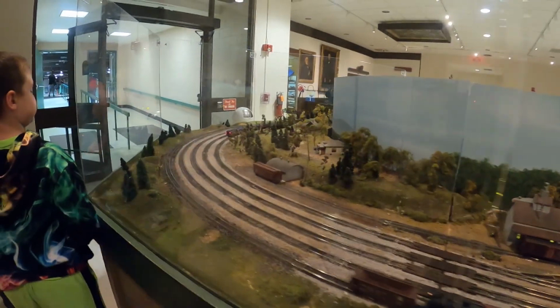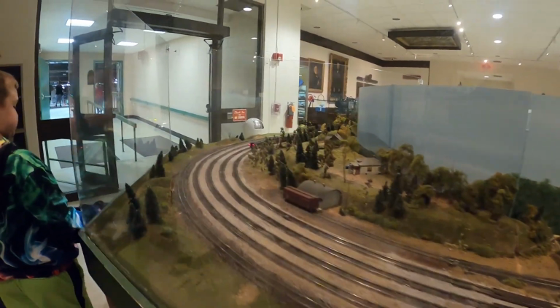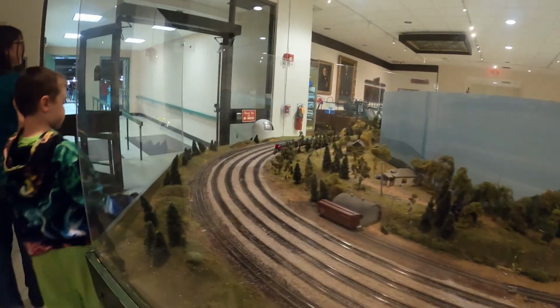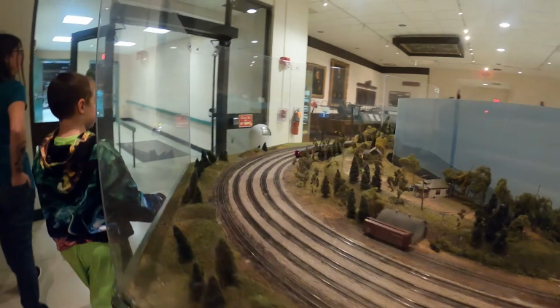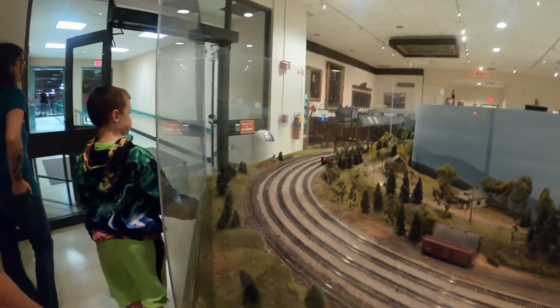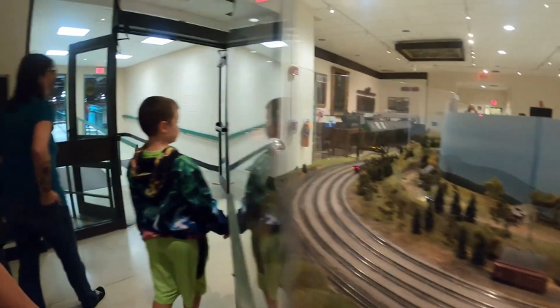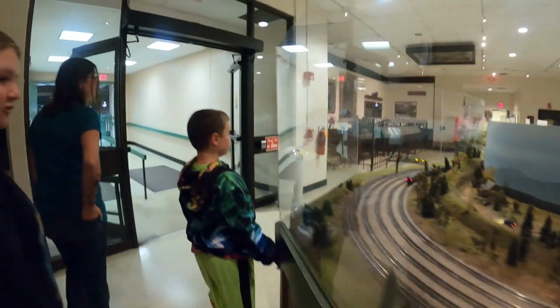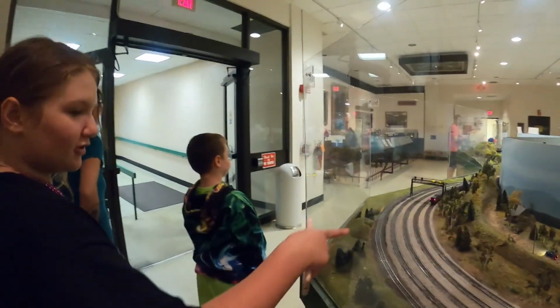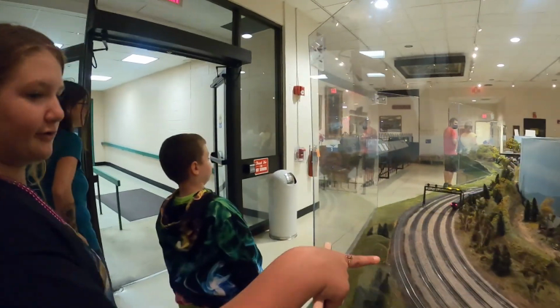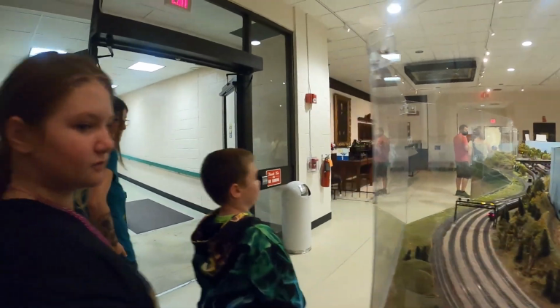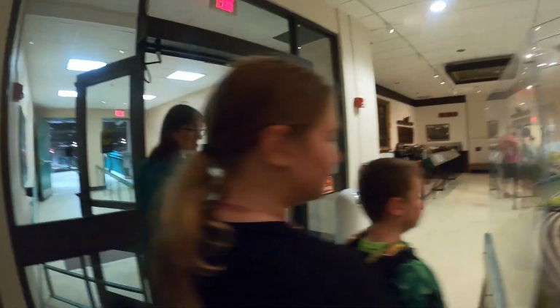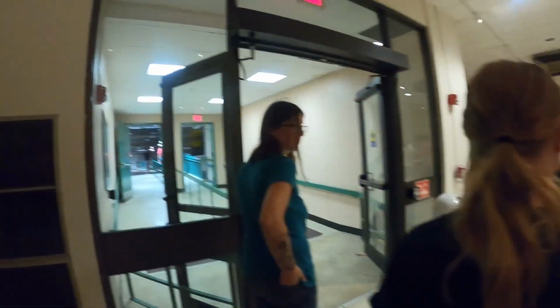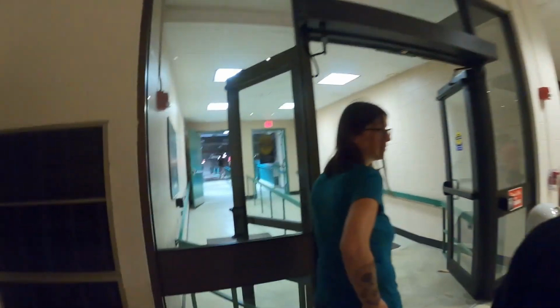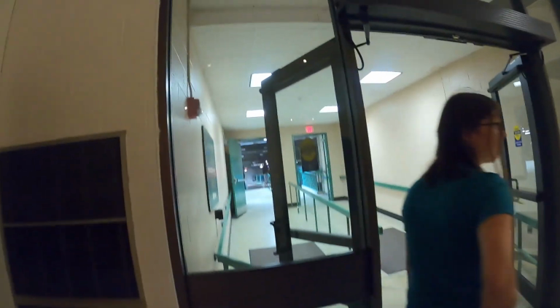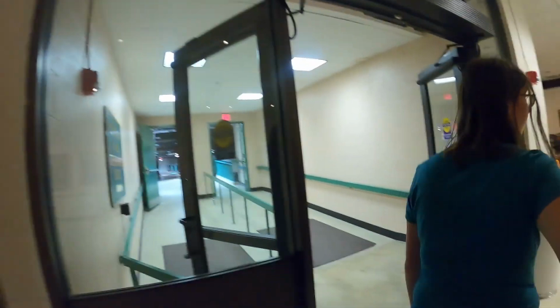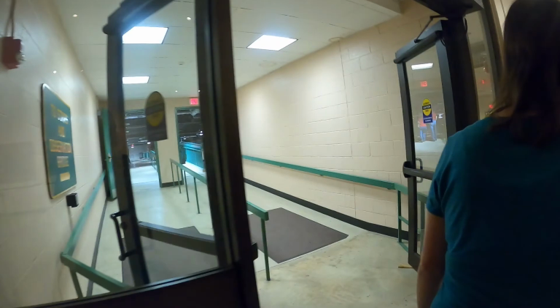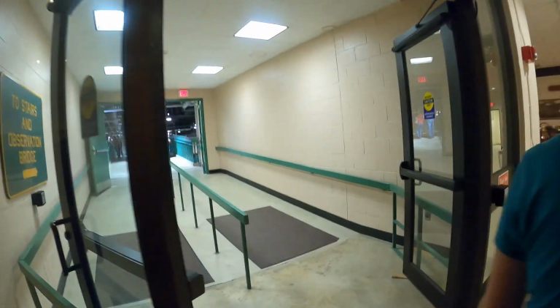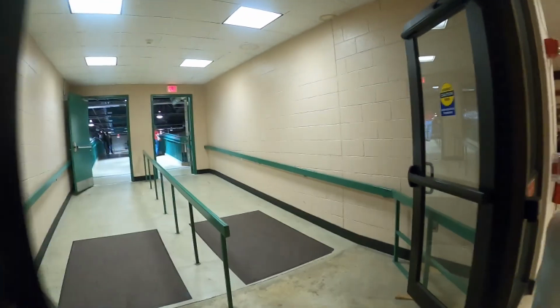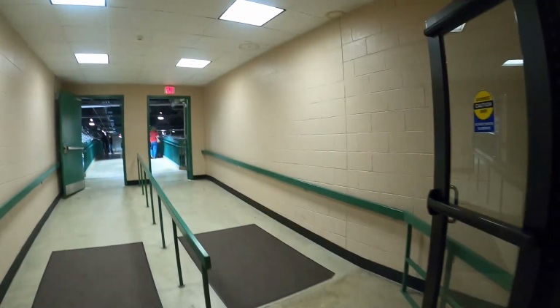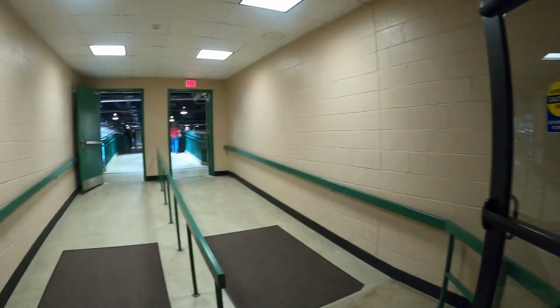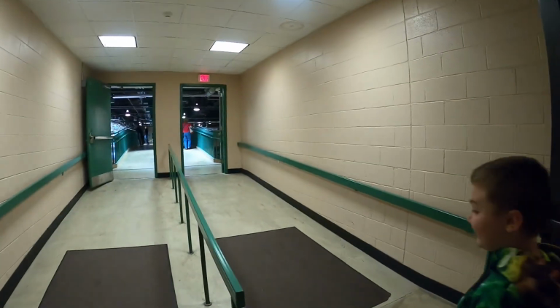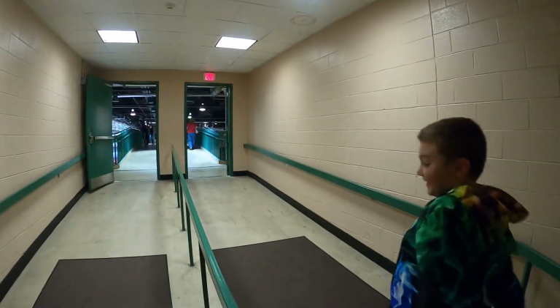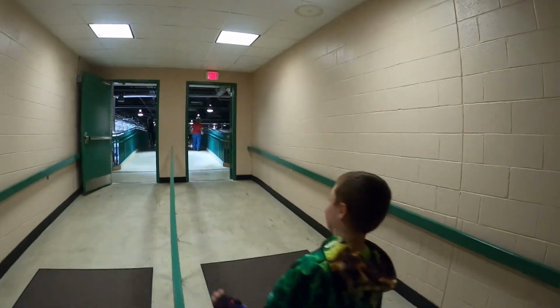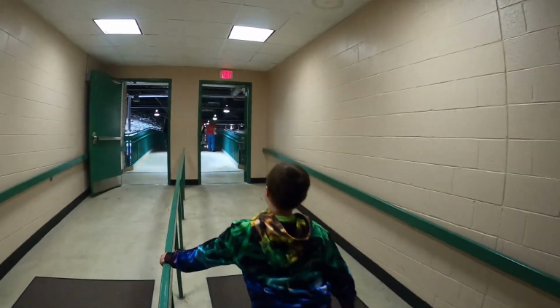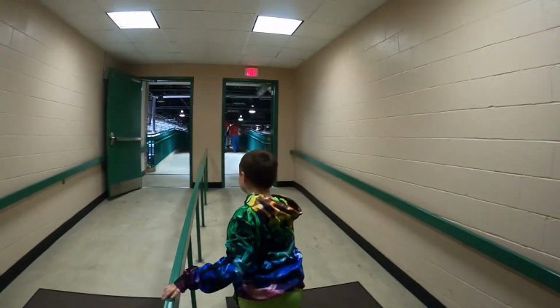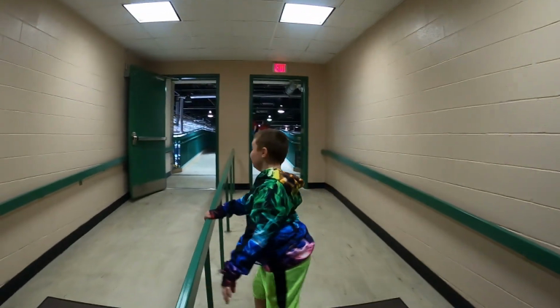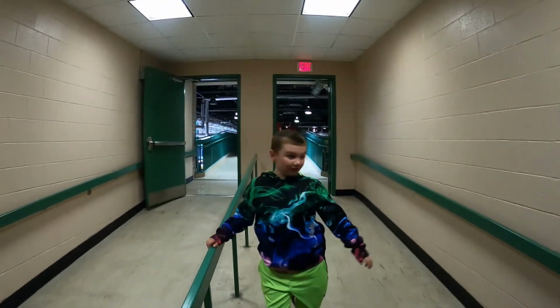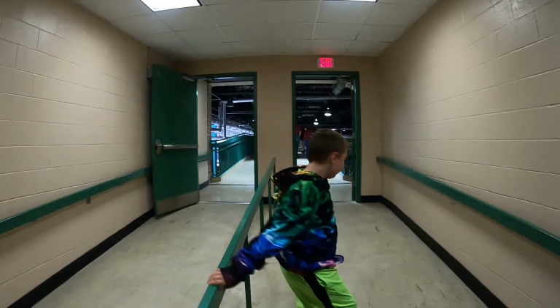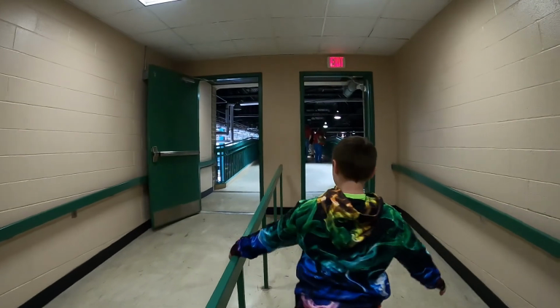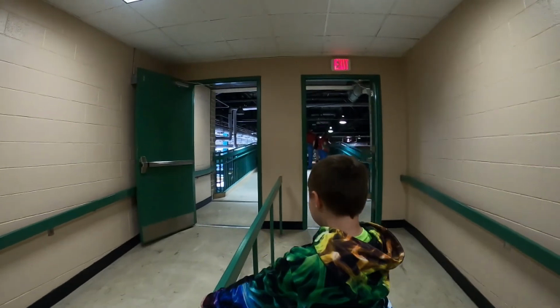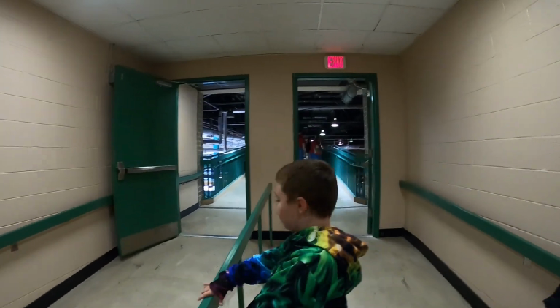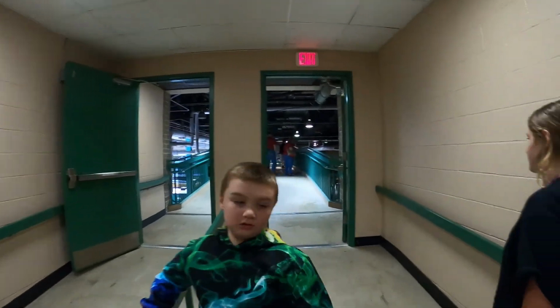Here's the bridge they were talking about. We're going to go up here and see the bridge, which you can look out over all the trains they have. We'll get a good aerial view of the museum.